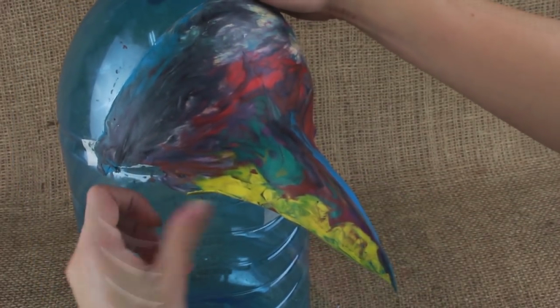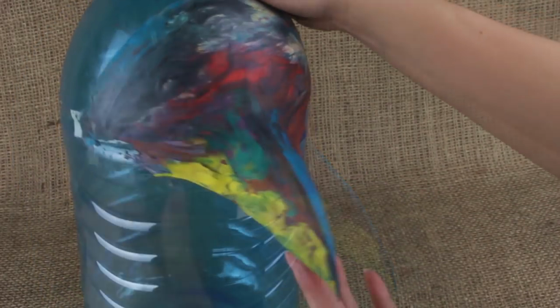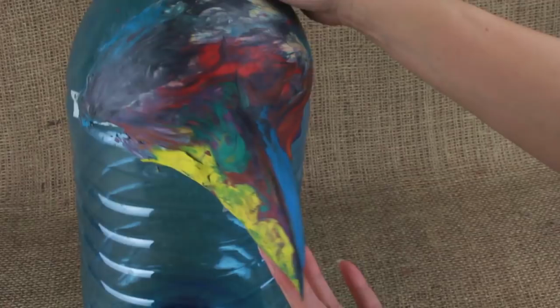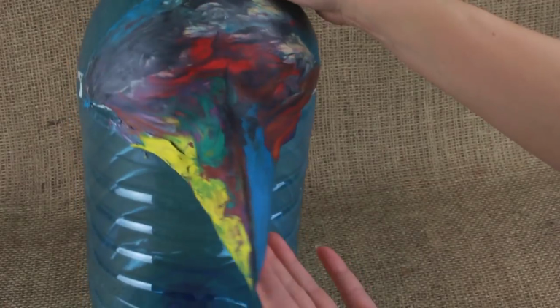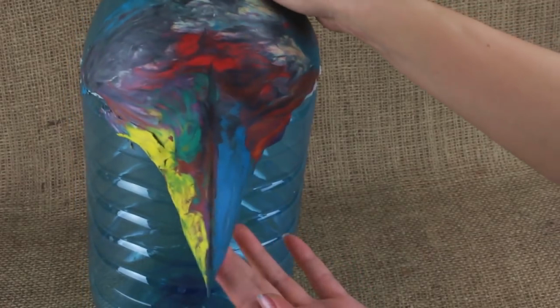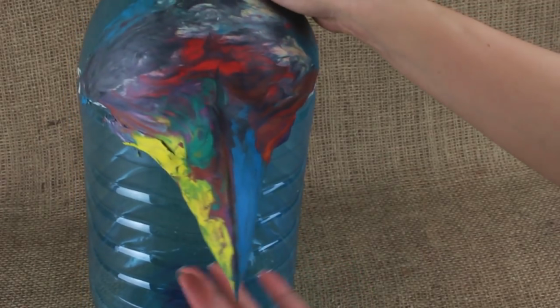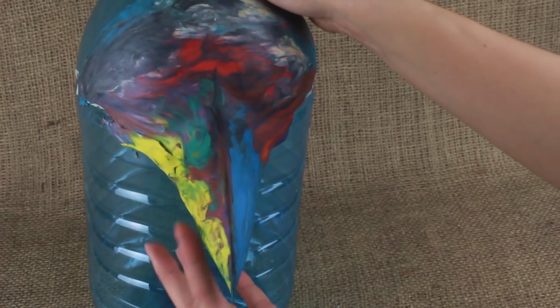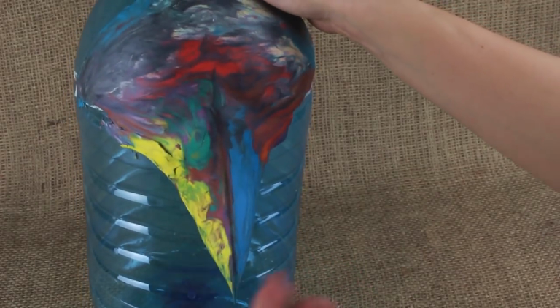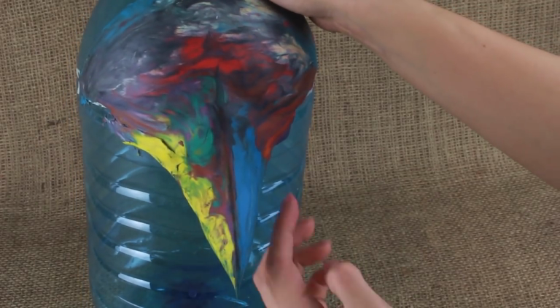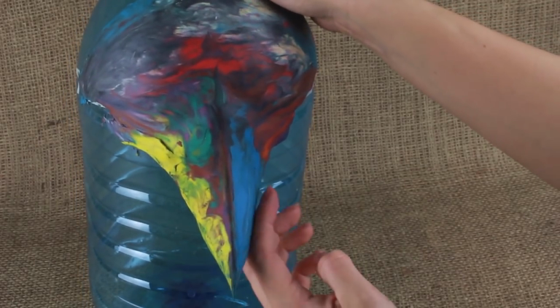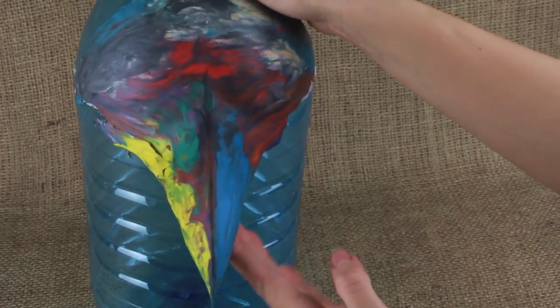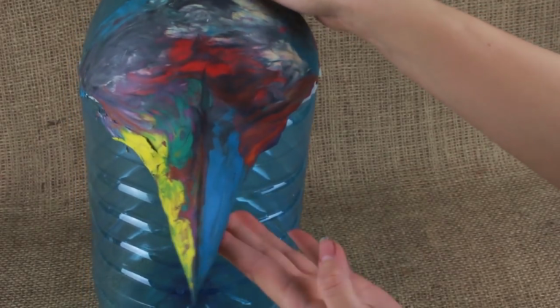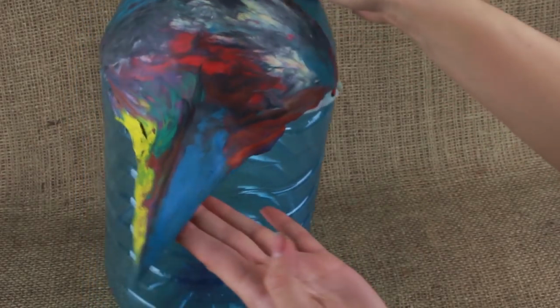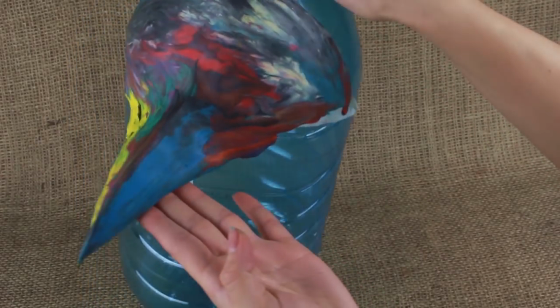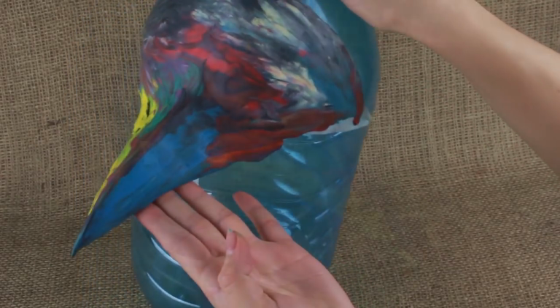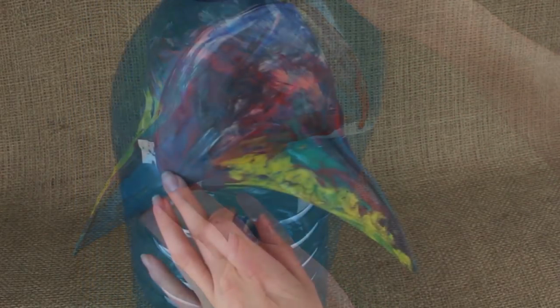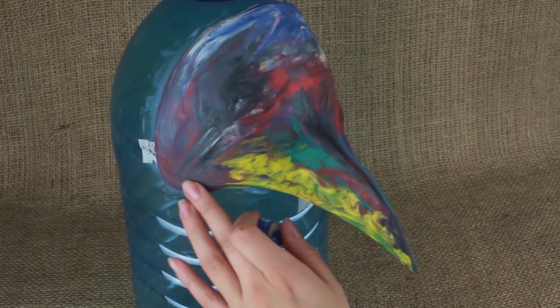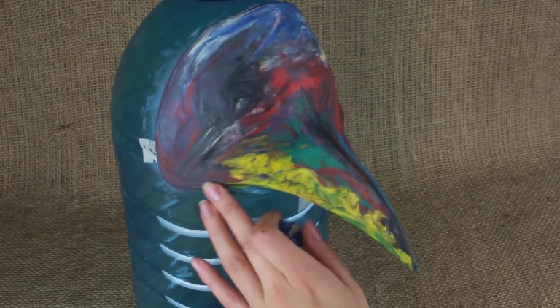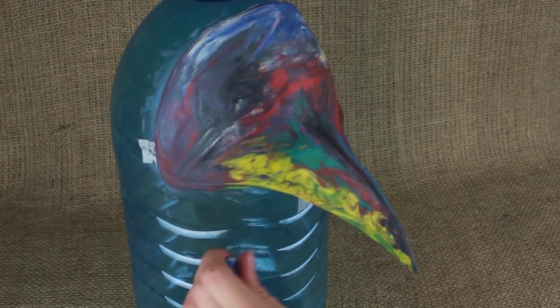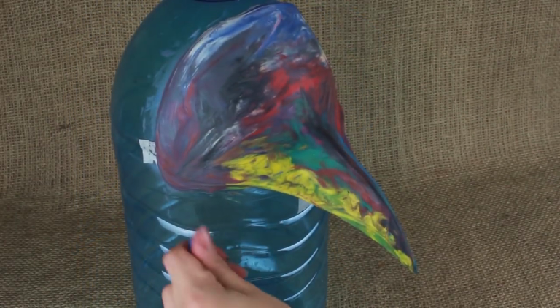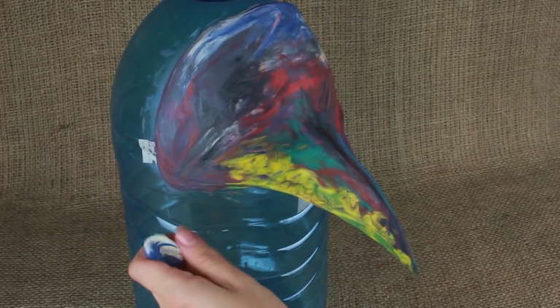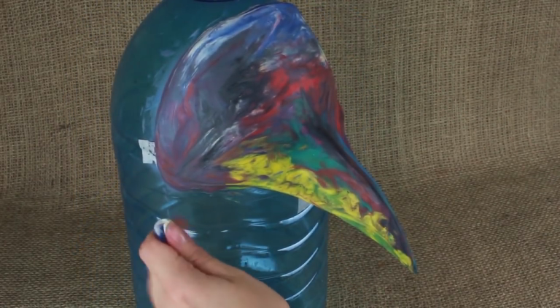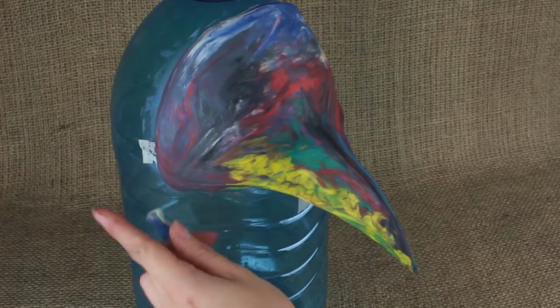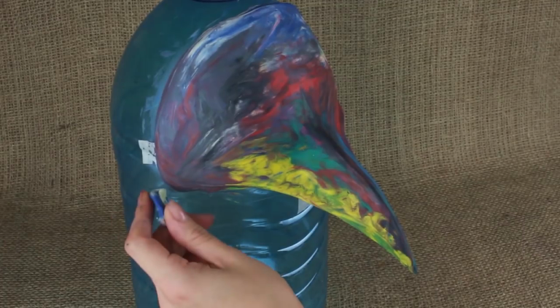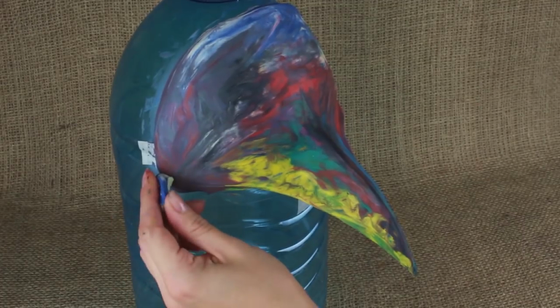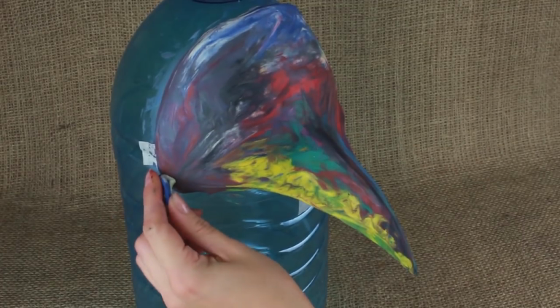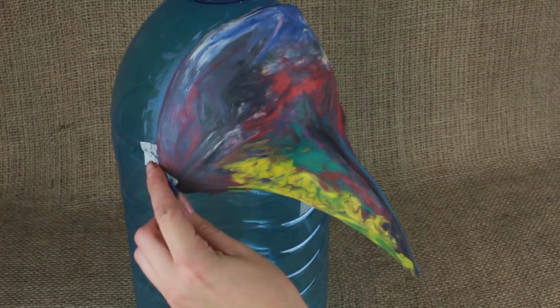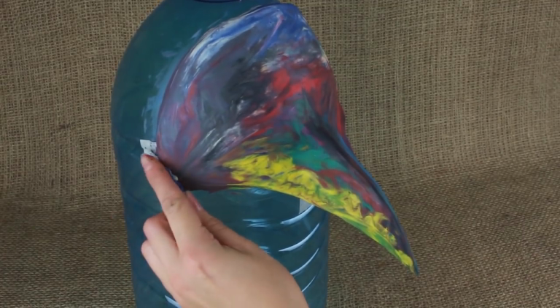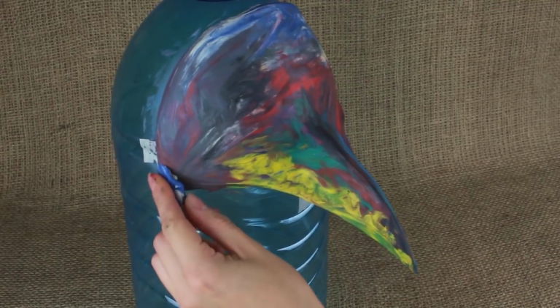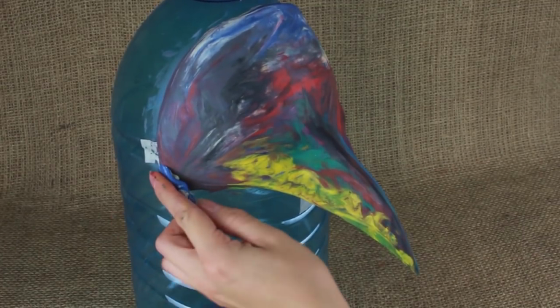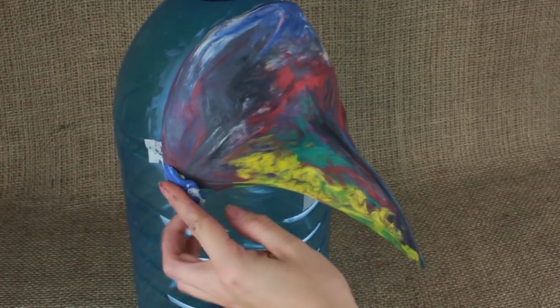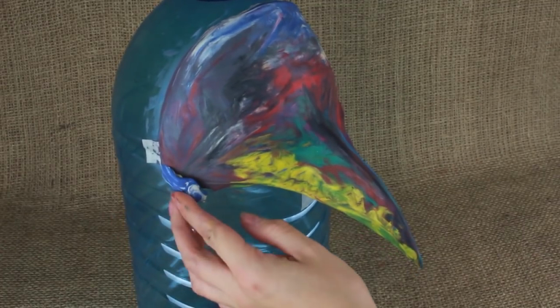Keep in mind the symmetry. Make the cheekbones and add some plasticine to make them more expressive.